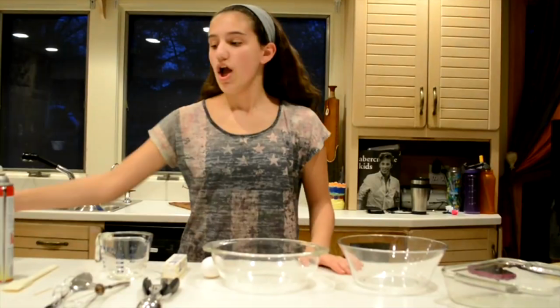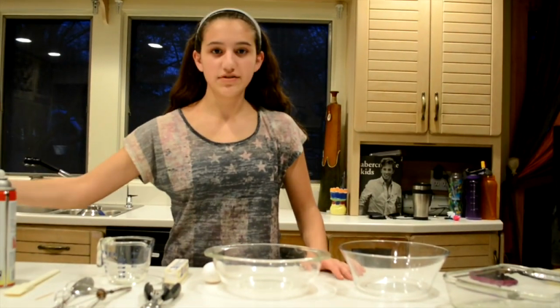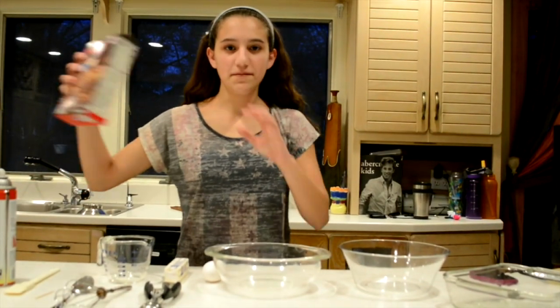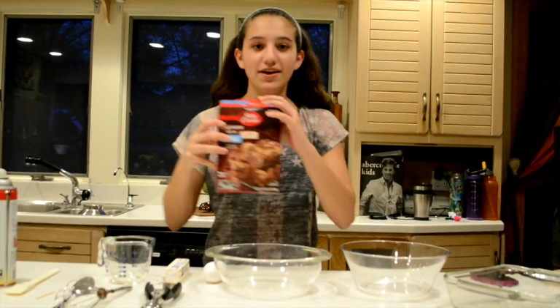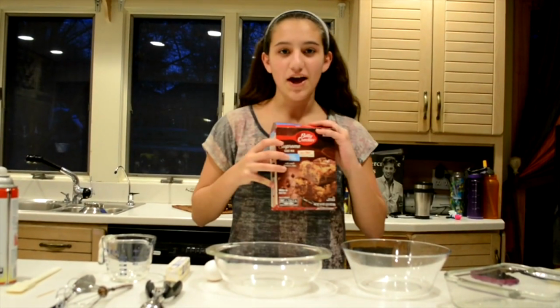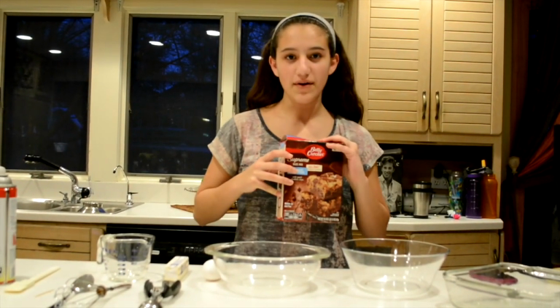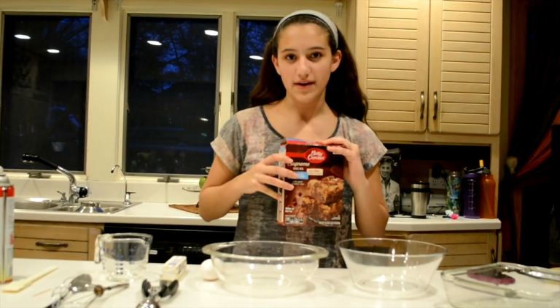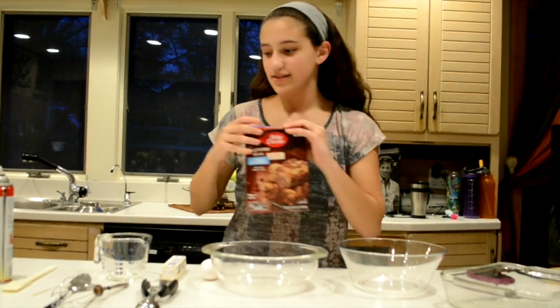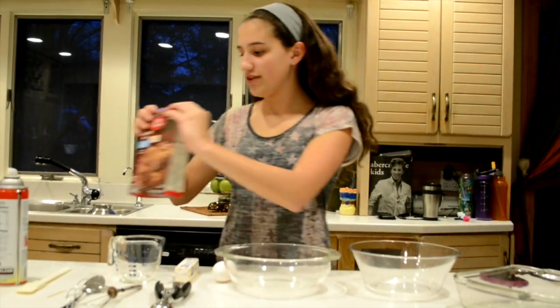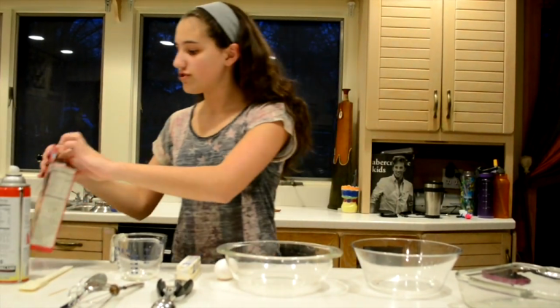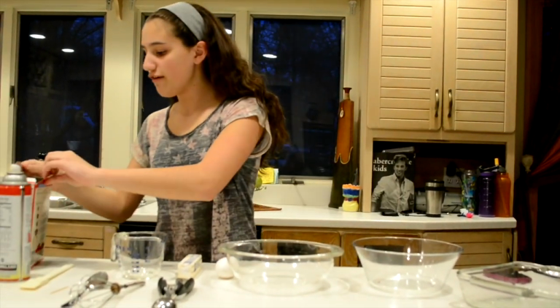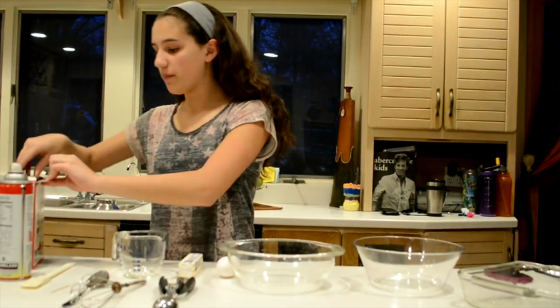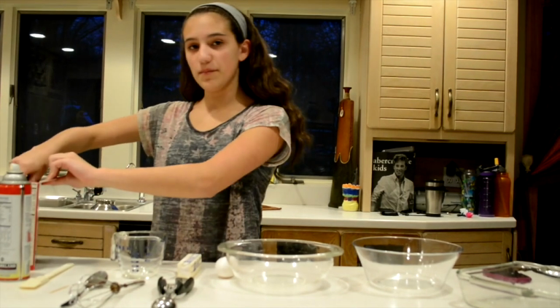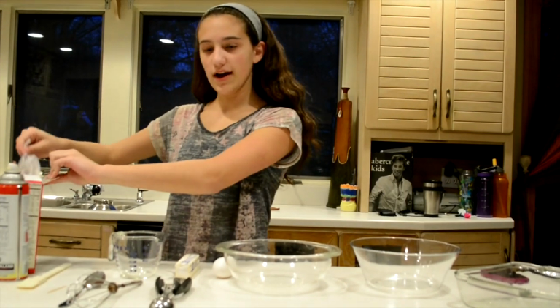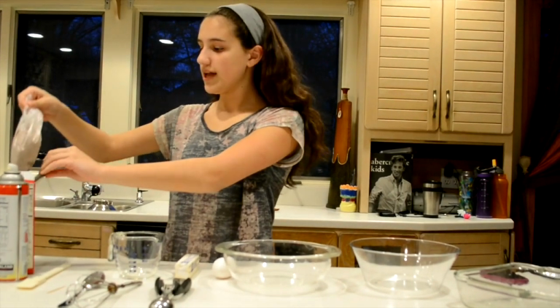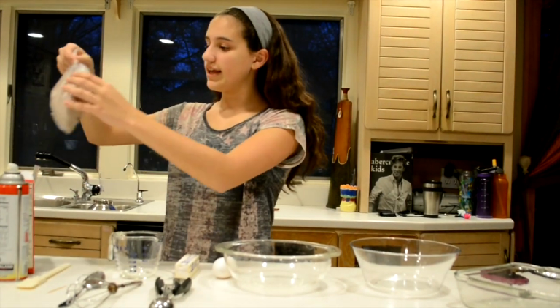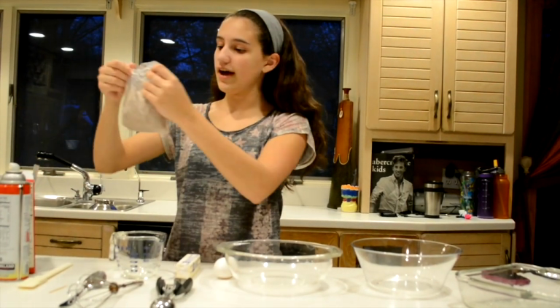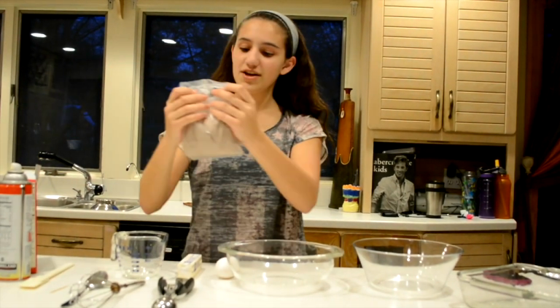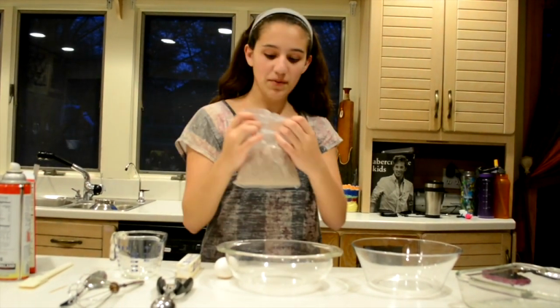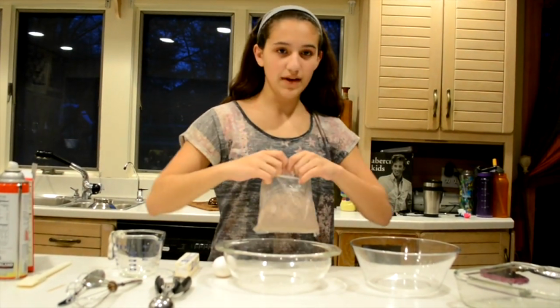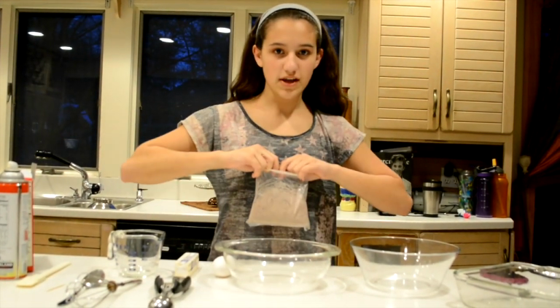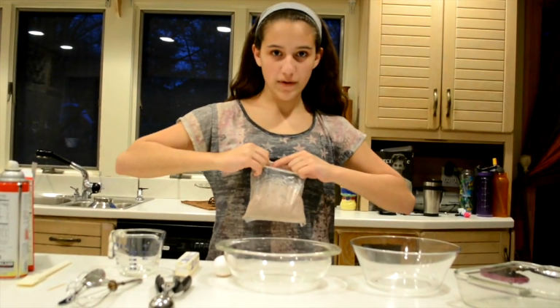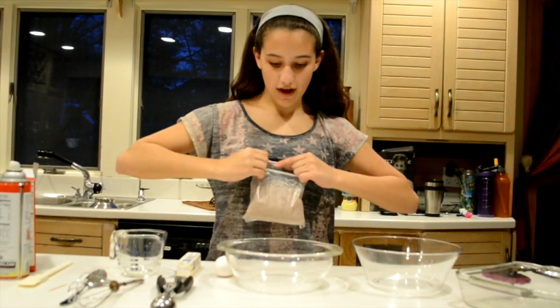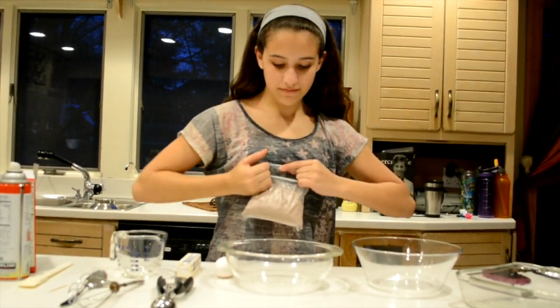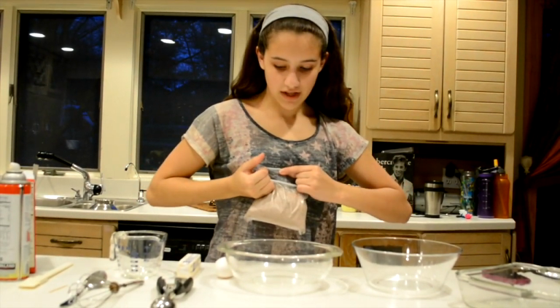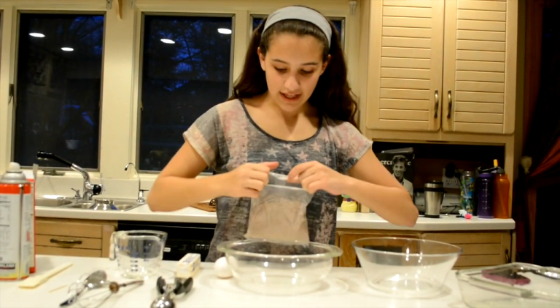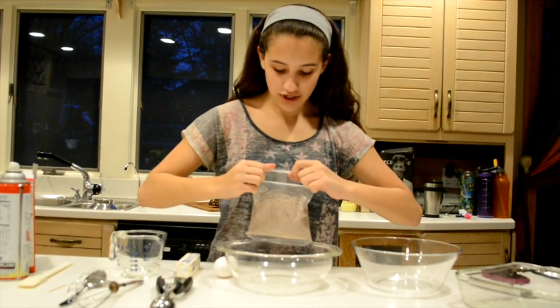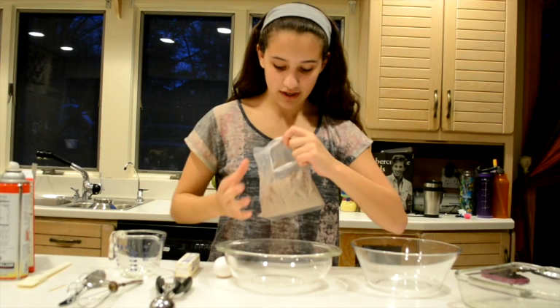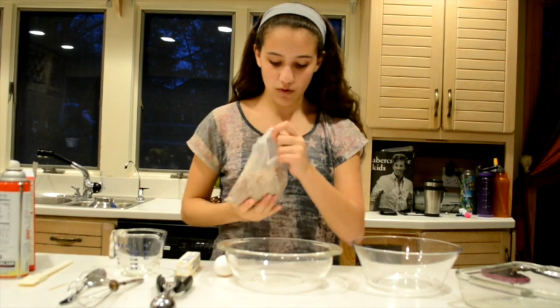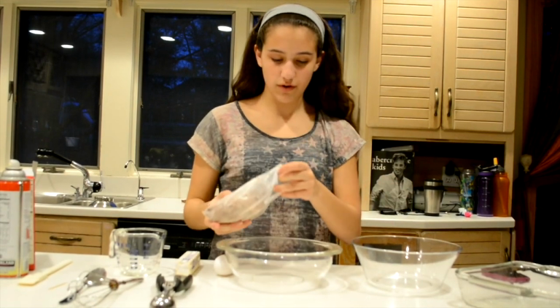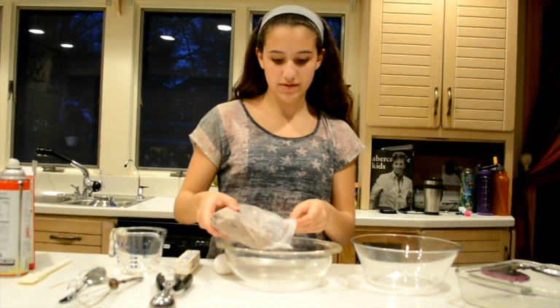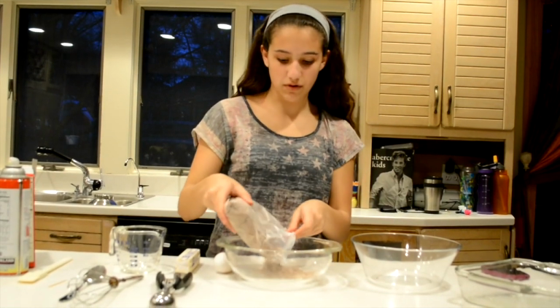You will need cookie dough and brownie mix. You can start off by opening up your box, taking out your brownie mix, opening it up, and inserting it into one of your medium sized bowls.